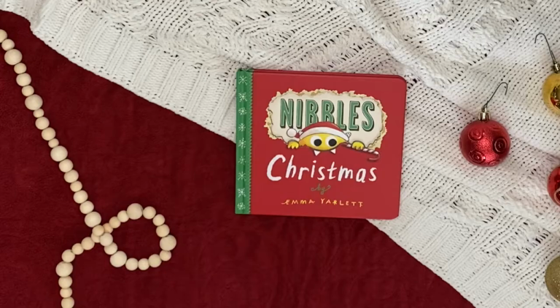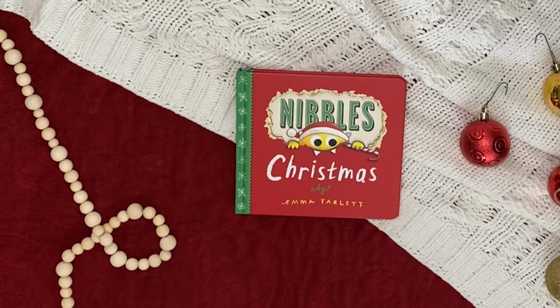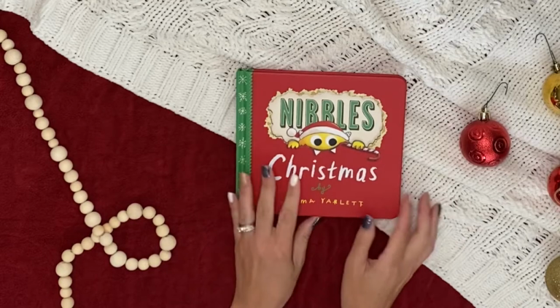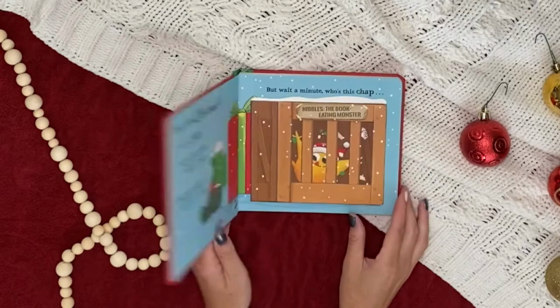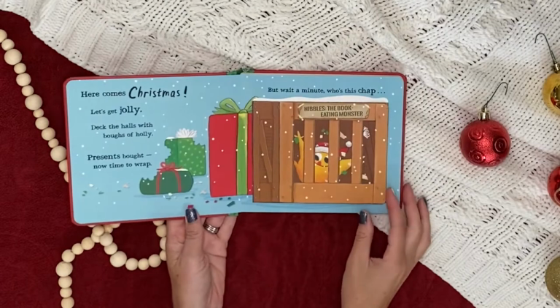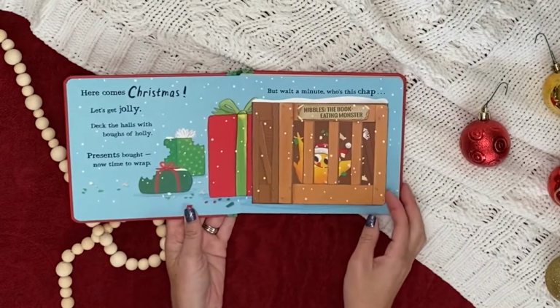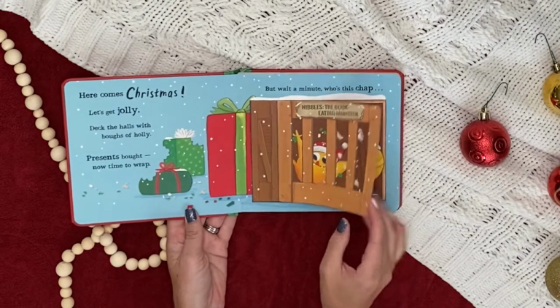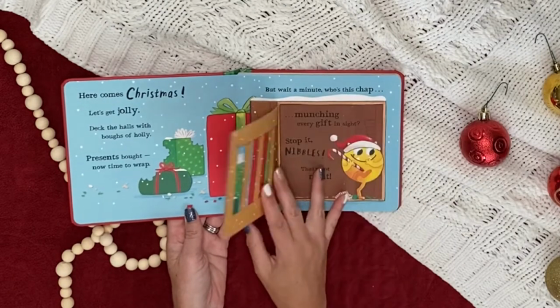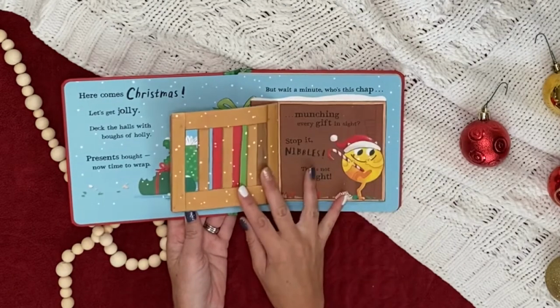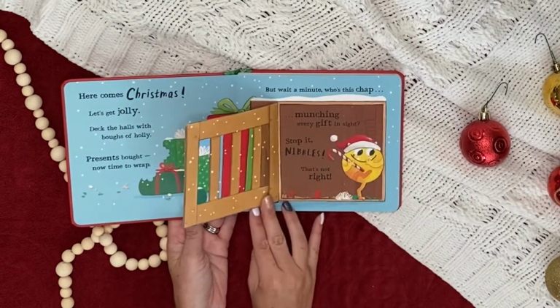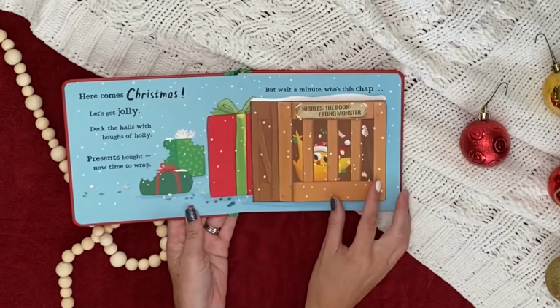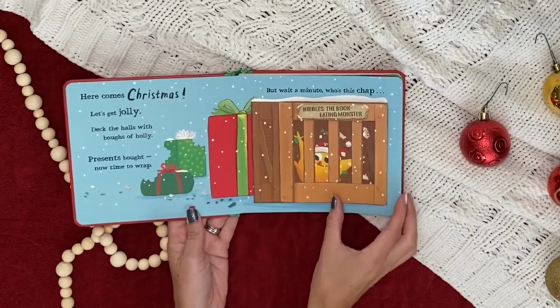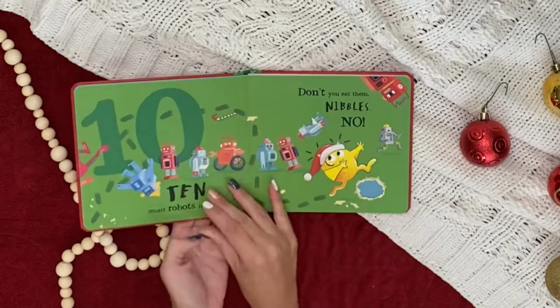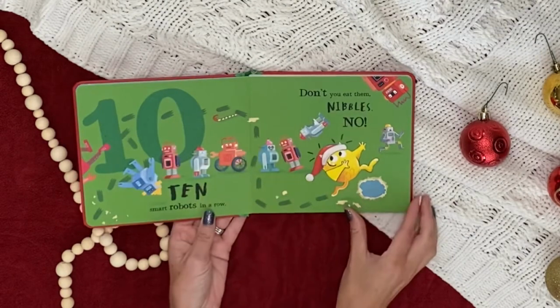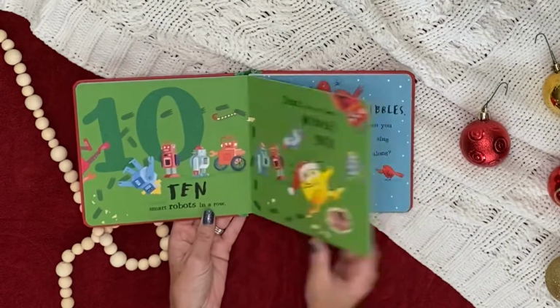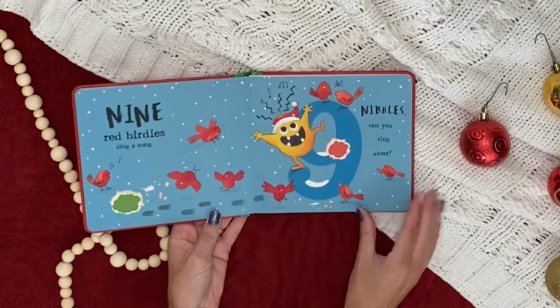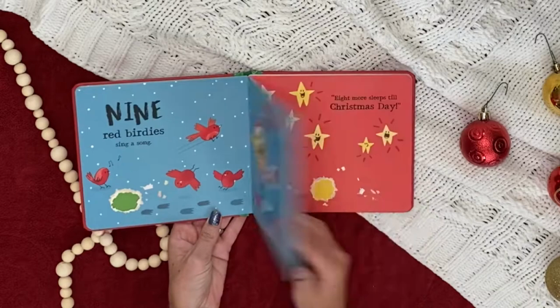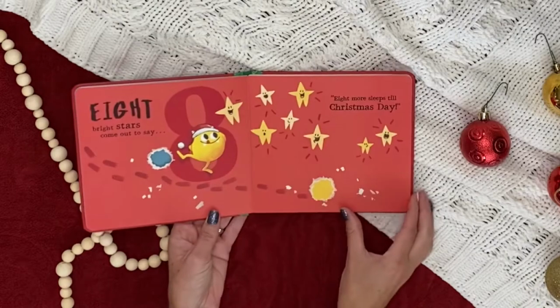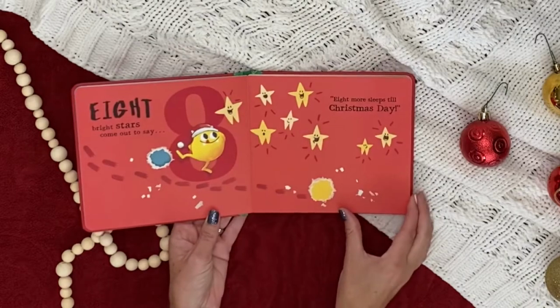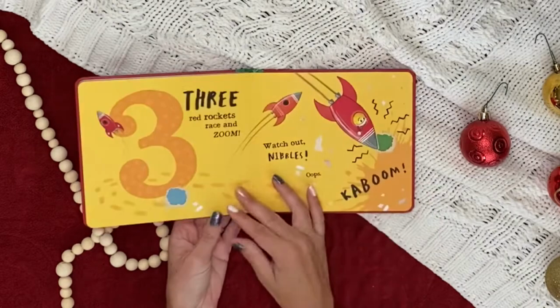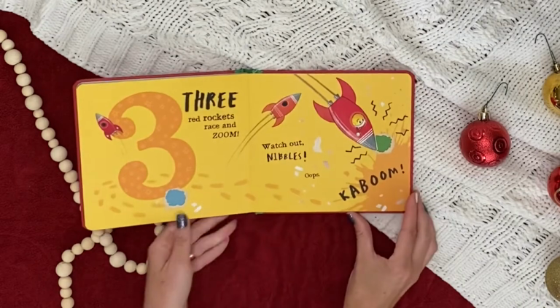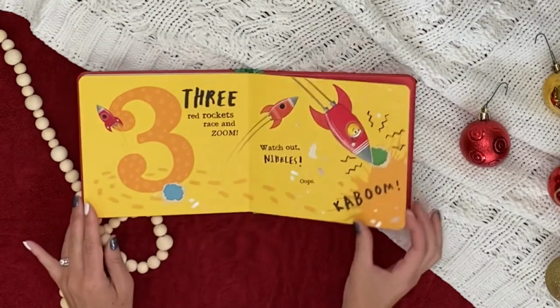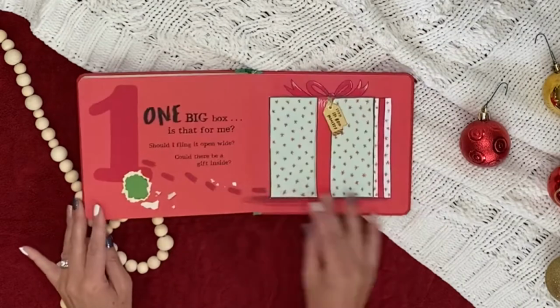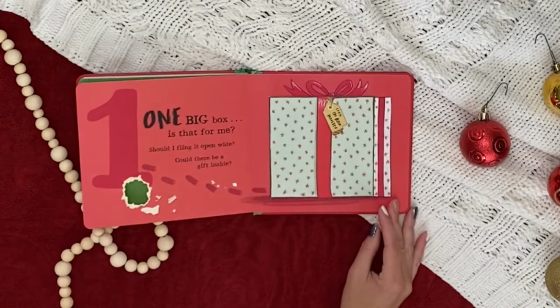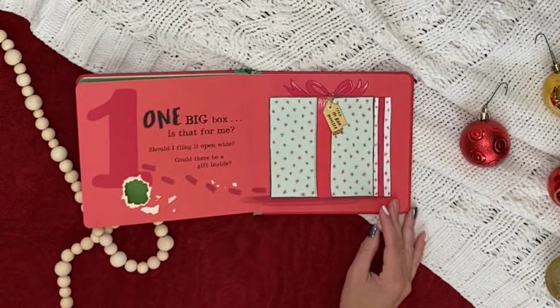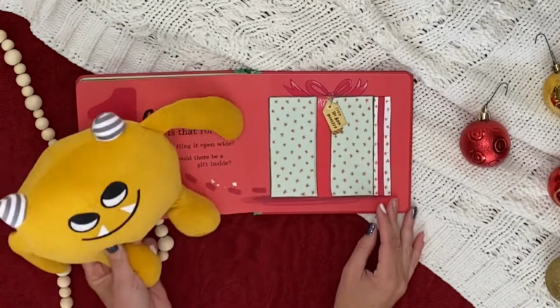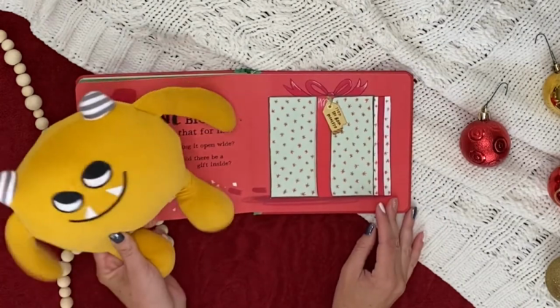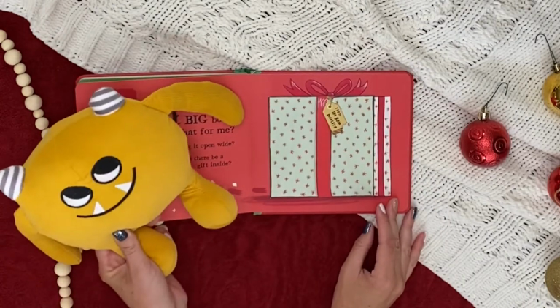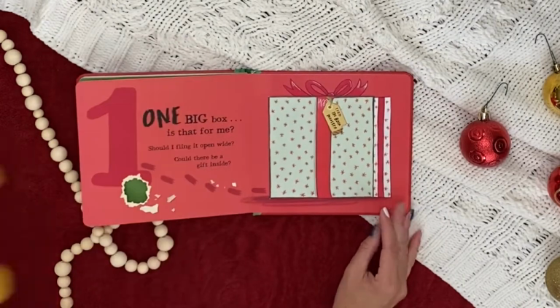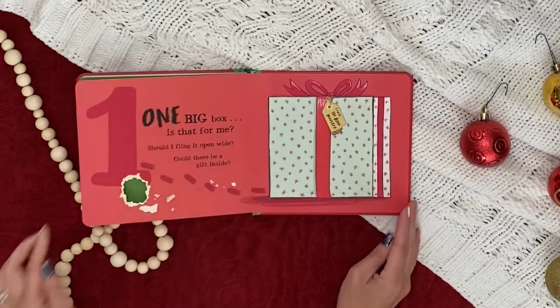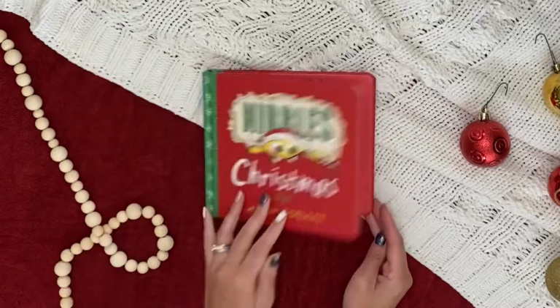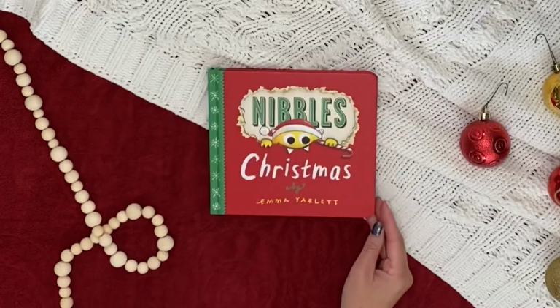Join Nibbles the Book Monster in Nibbles Christmas for some holly jolly fun! The Christmas countdown has begun! This adorable addition to our best-selling series features numbers, colors, and a cheeky book monster, of course.